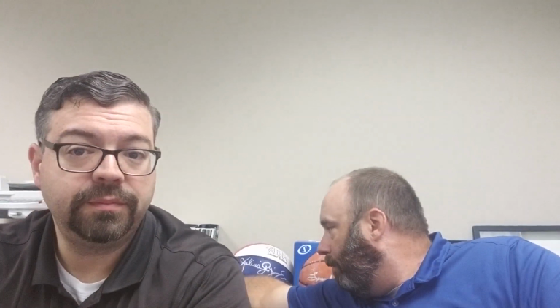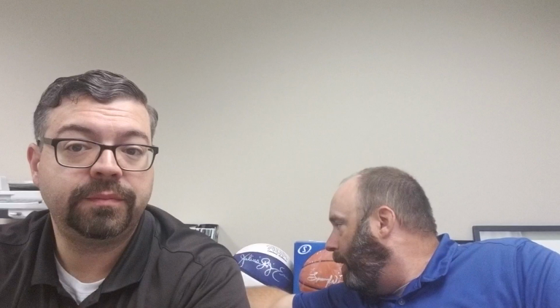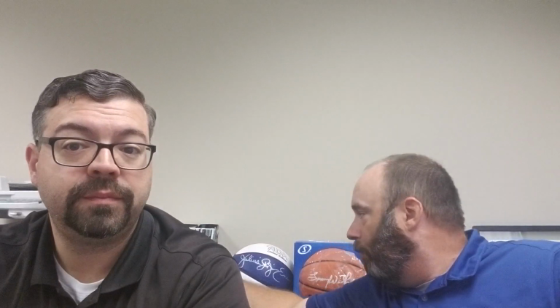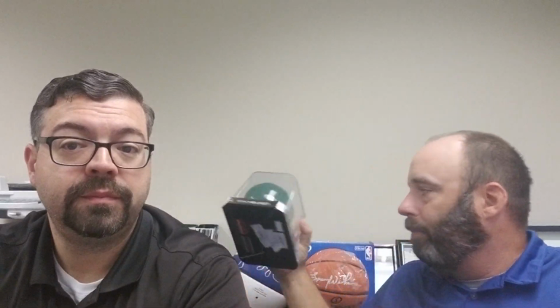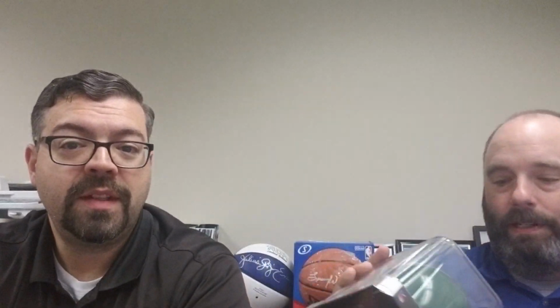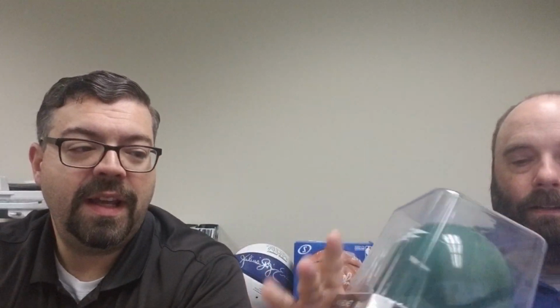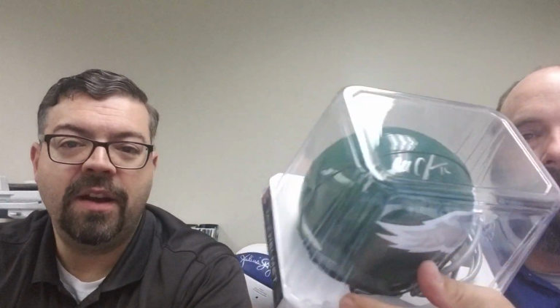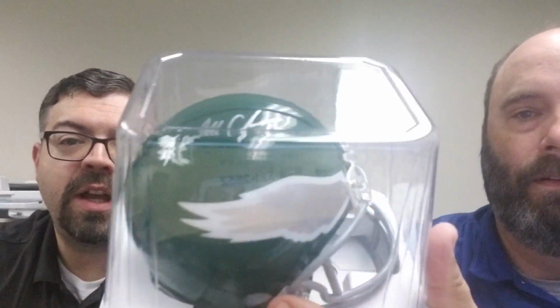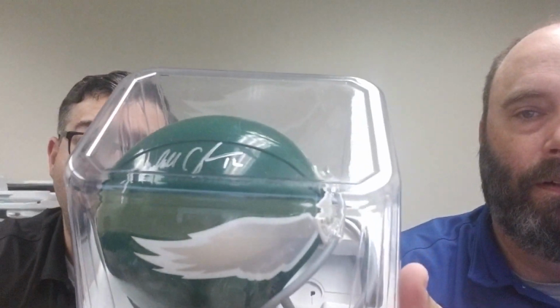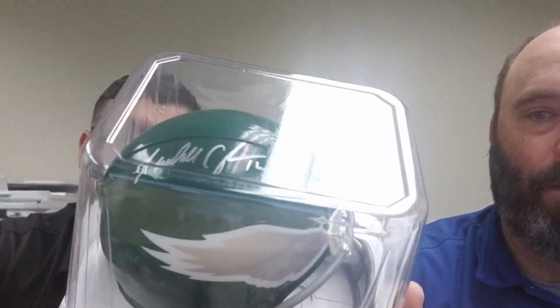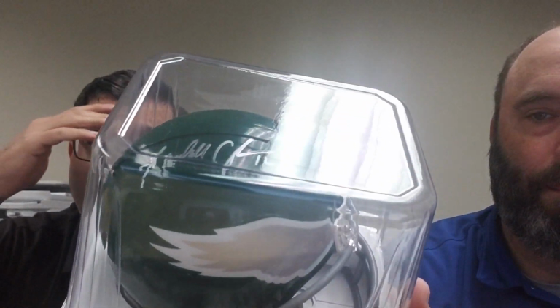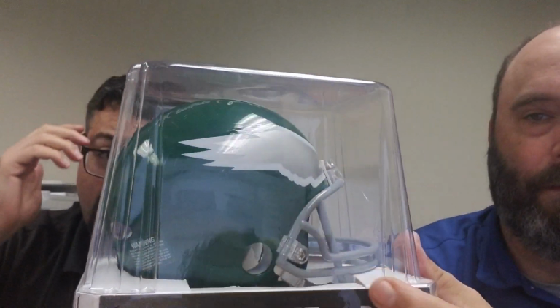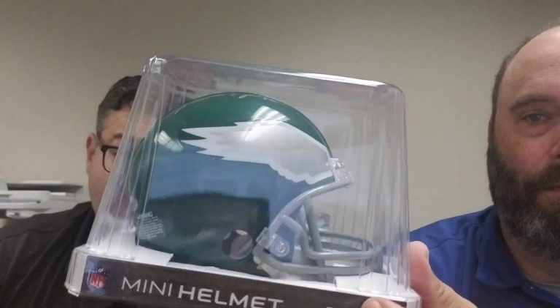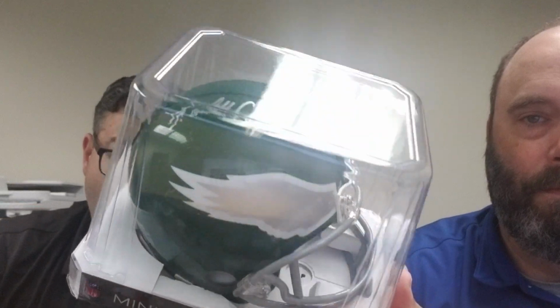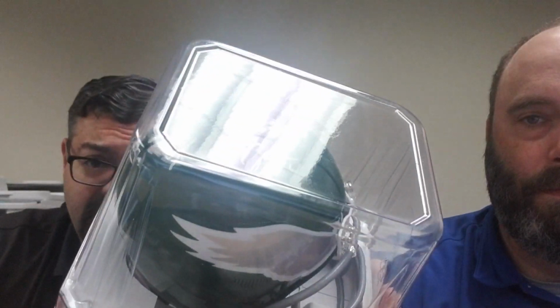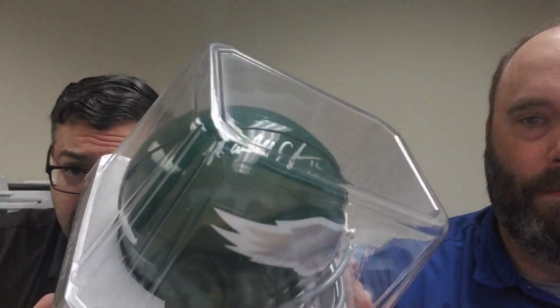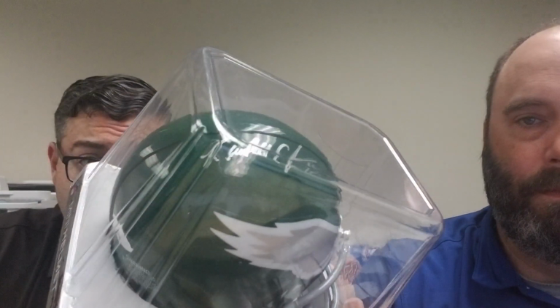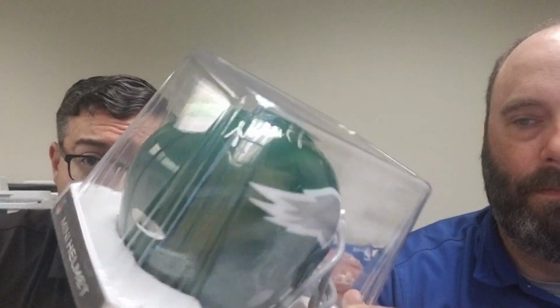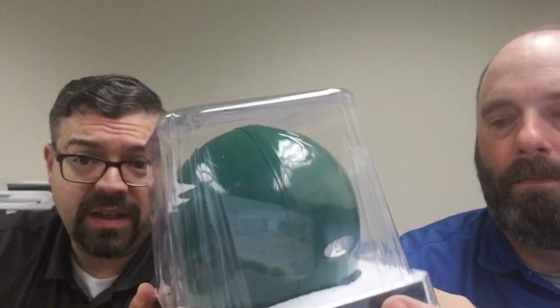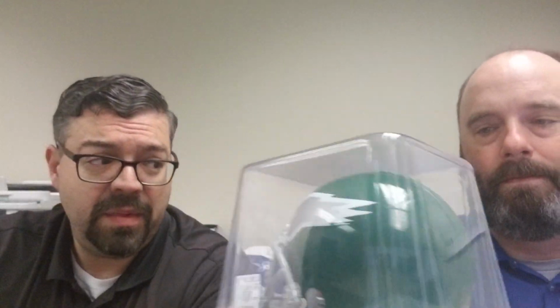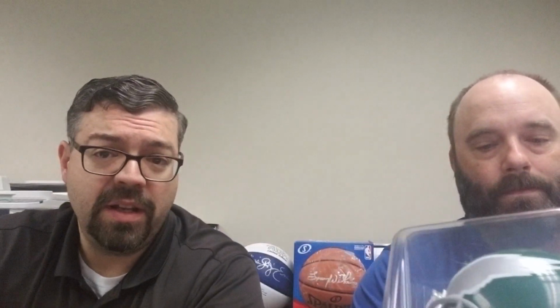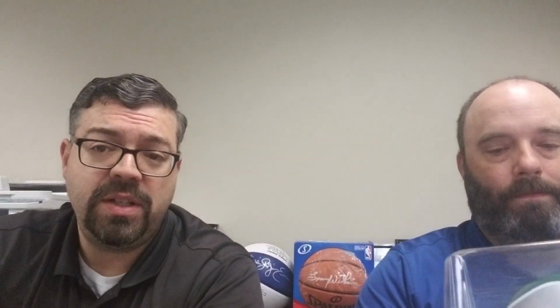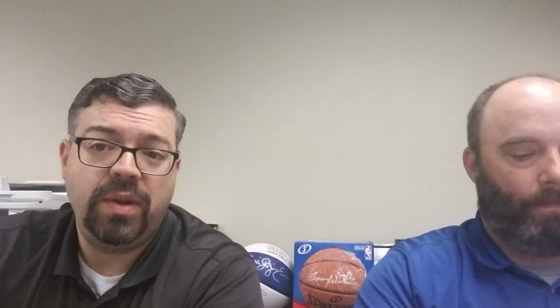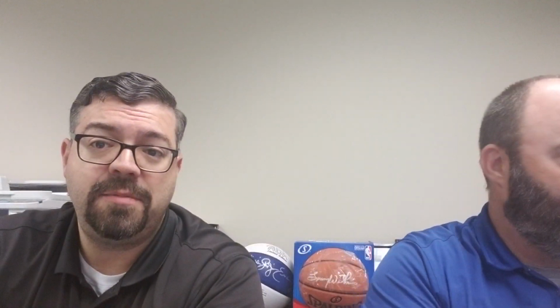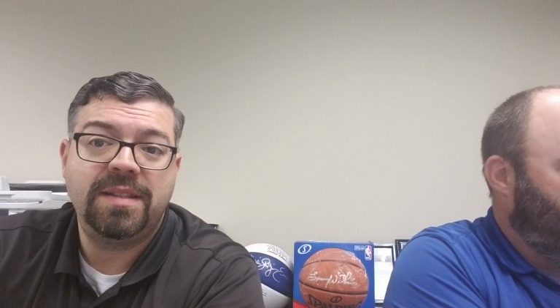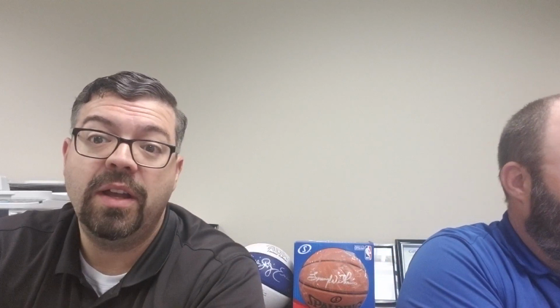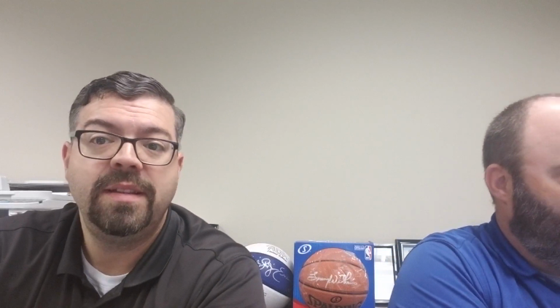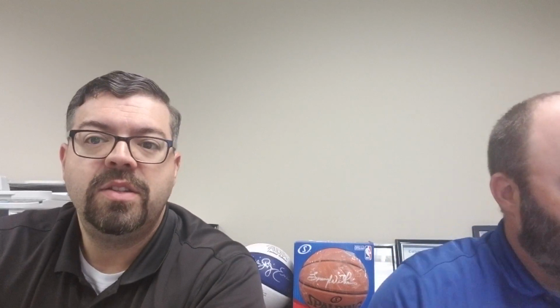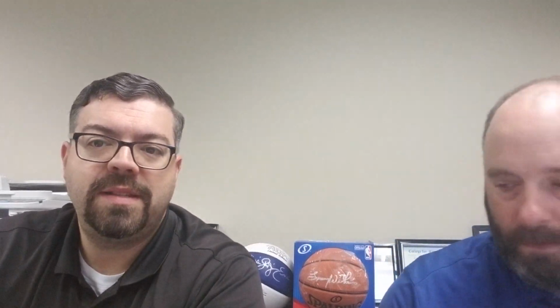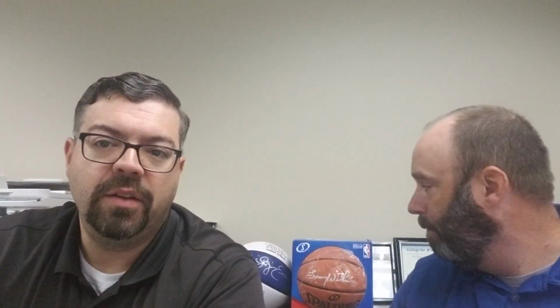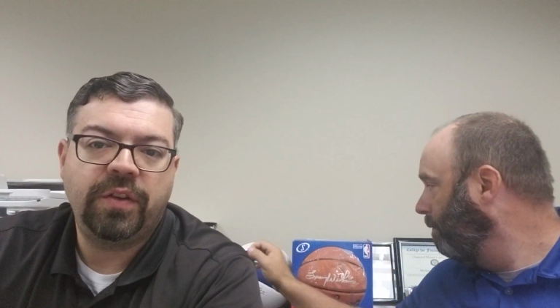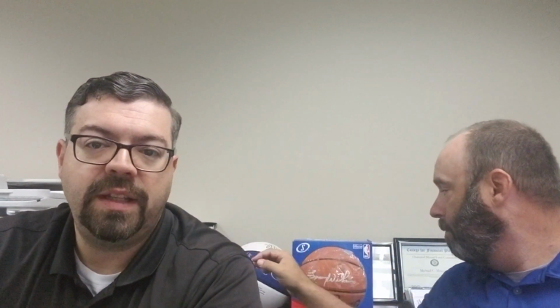The dreaded Eagles — and then a Randall Cunningham on a throwback mini. It's getting harder and harder to find these older mini helmets, by the way. I think Riddell is switching to a speed-style helmet, so it makes it a little more difficult to get.